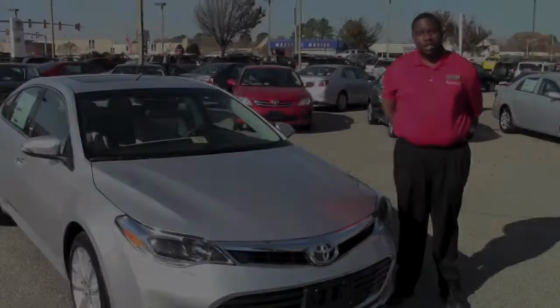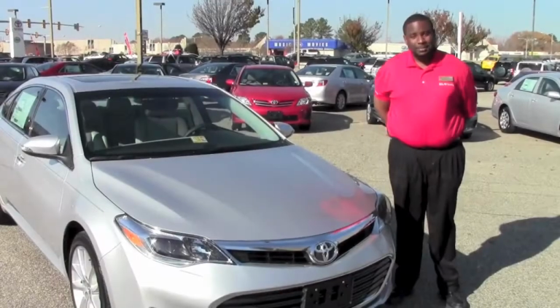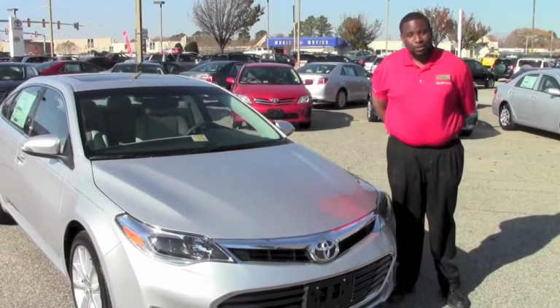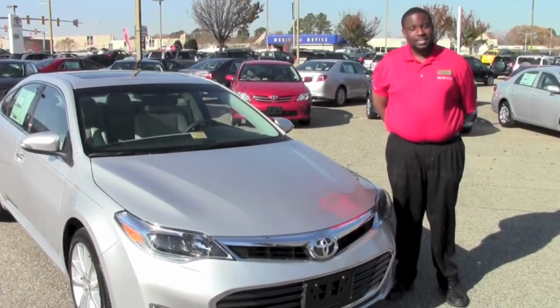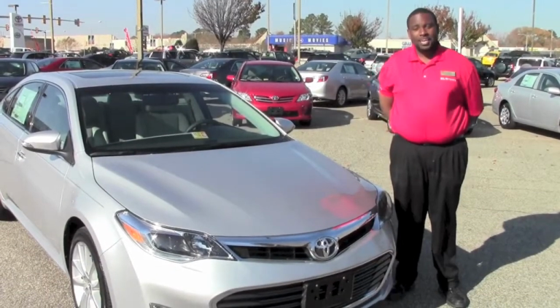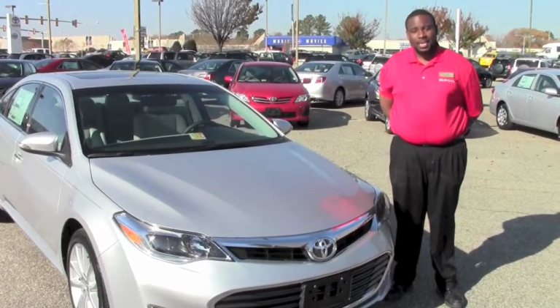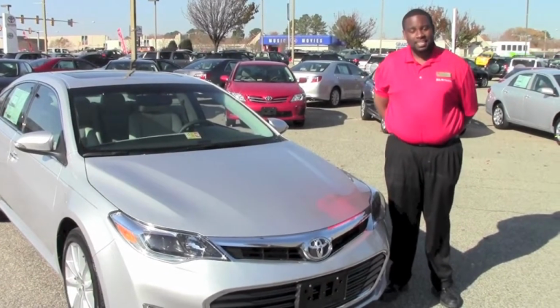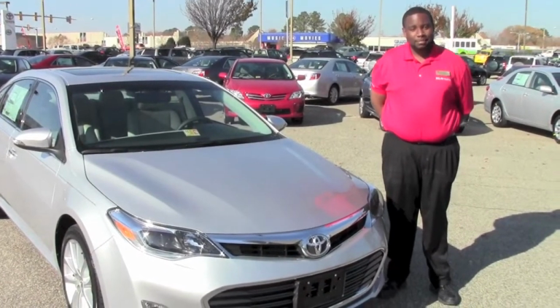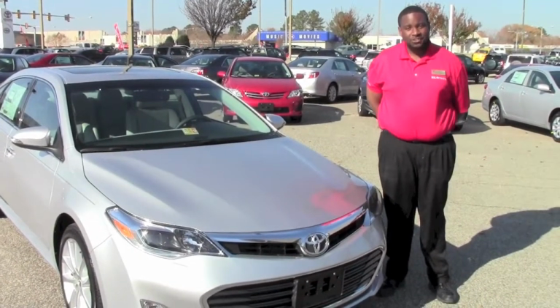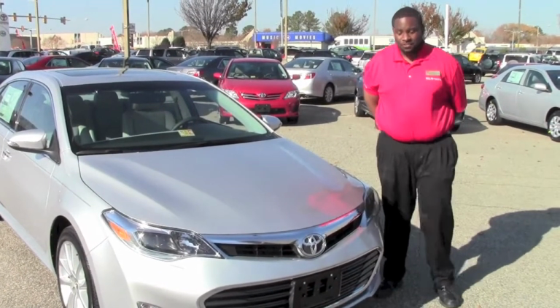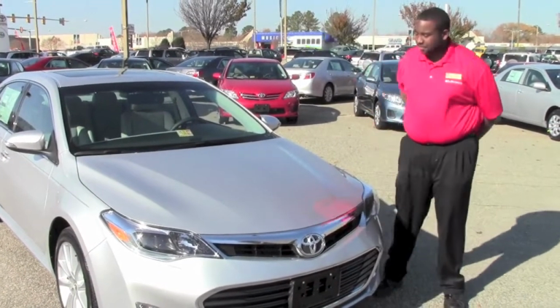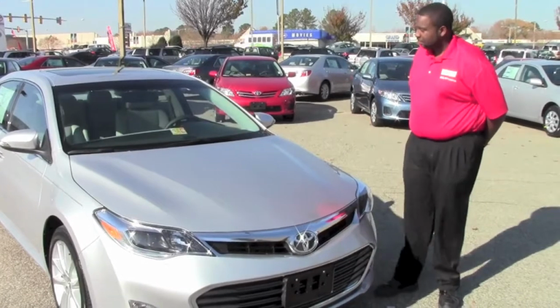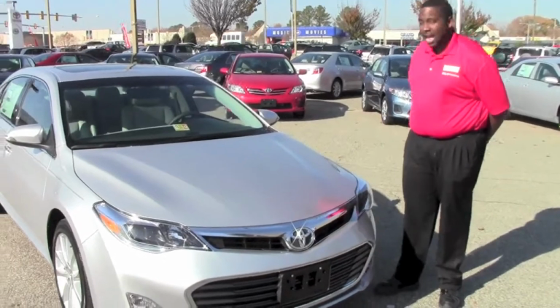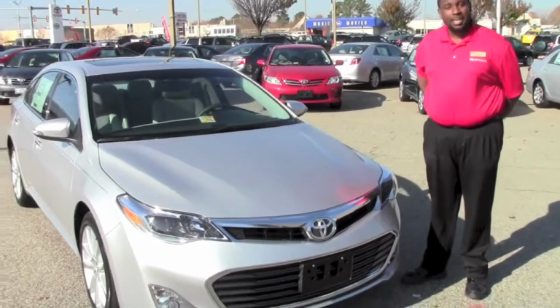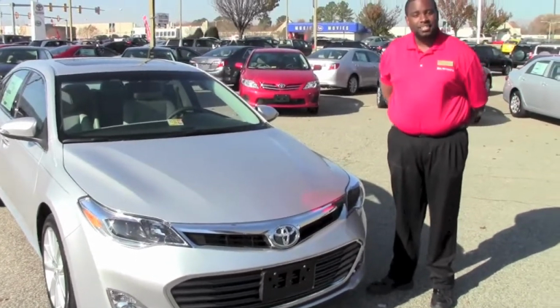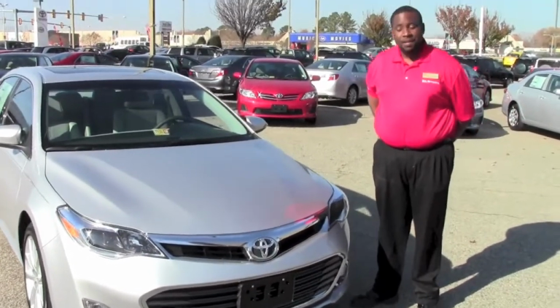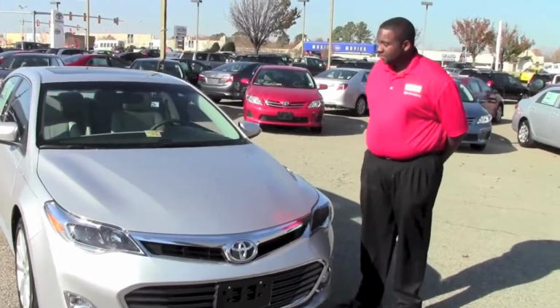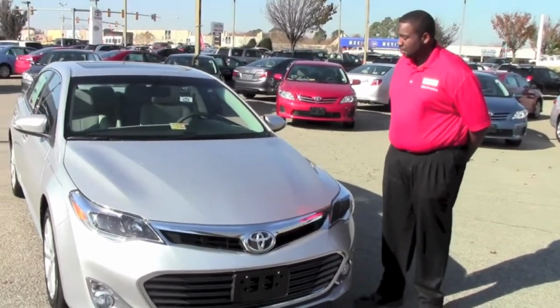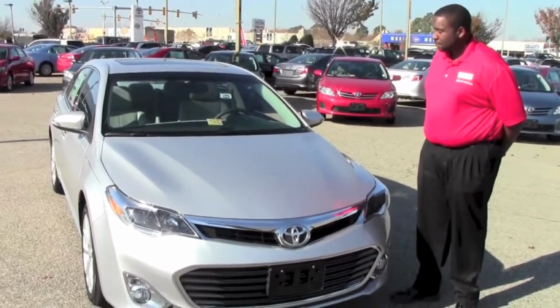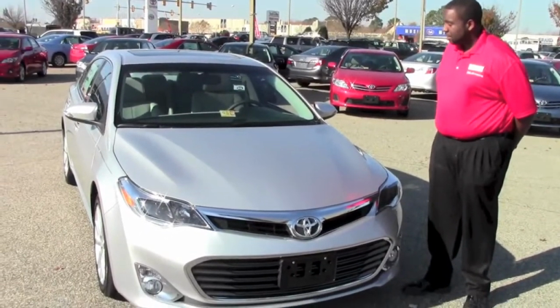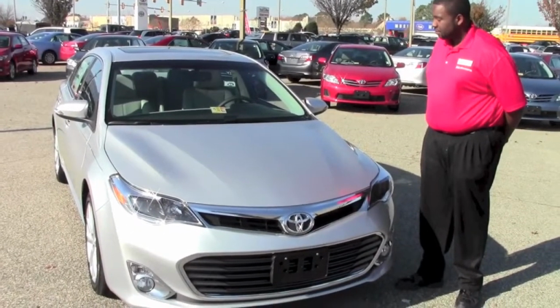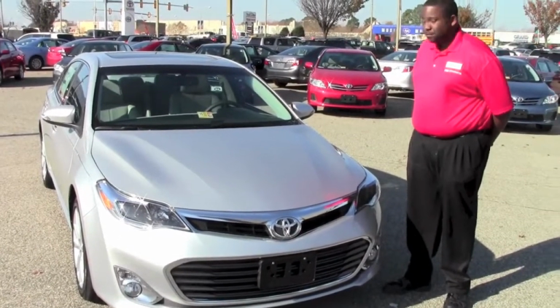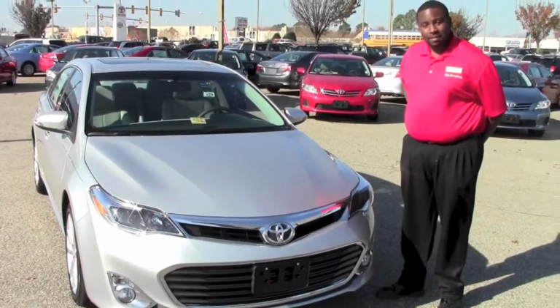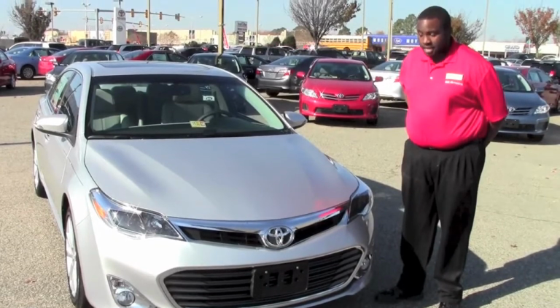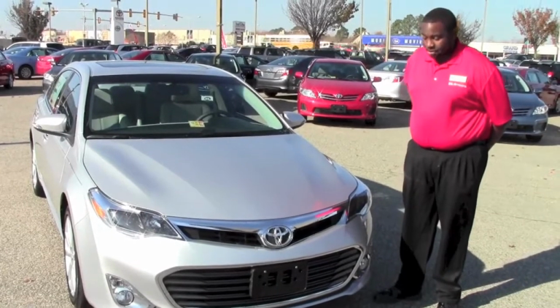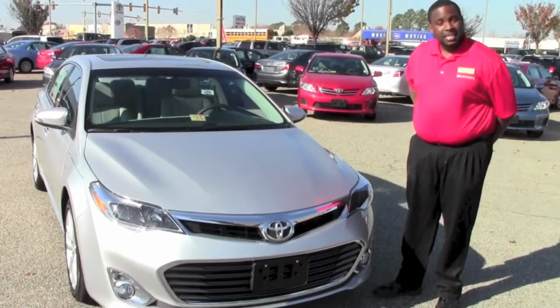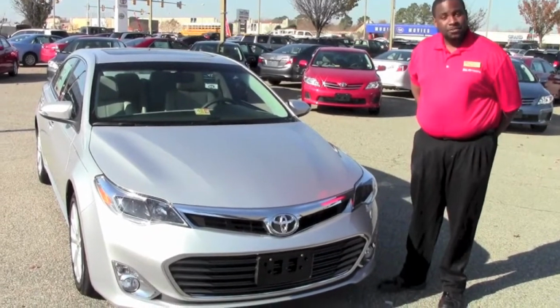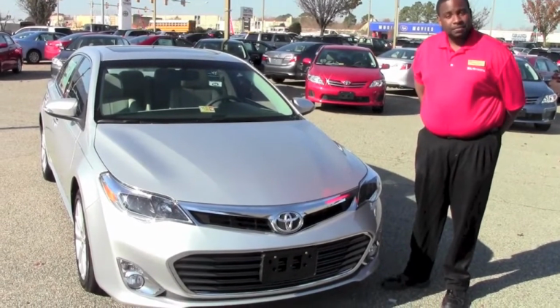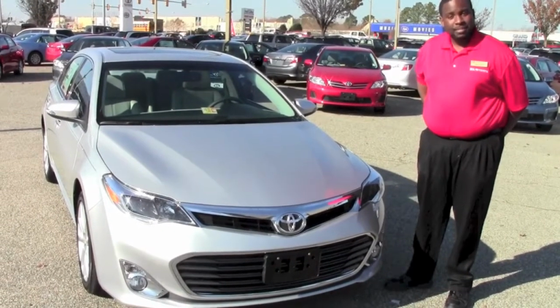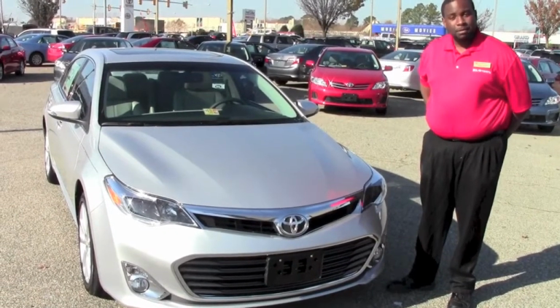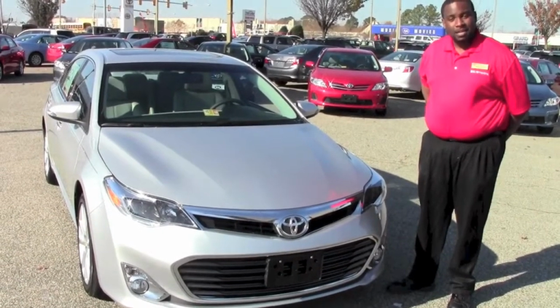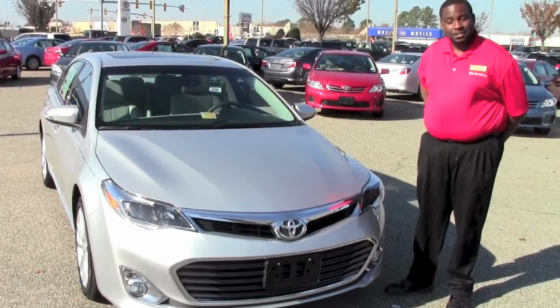Hello, my name is Samuel Salter here at RK Toyota in Hampton, and today I'm pleased to show you the 2013 Toyota Avalon XLE Touring. This is just a brief demonstration of the vehicle from the outside. I want to show you some of the key features with this vehicle that set it apart from the competition.